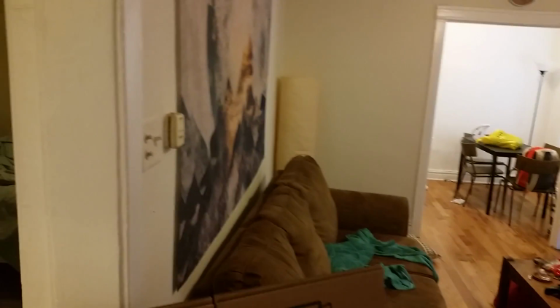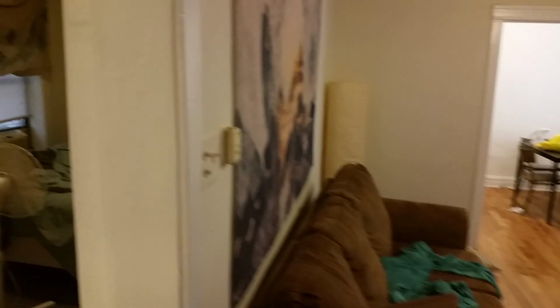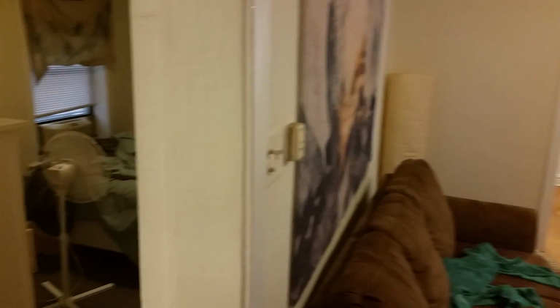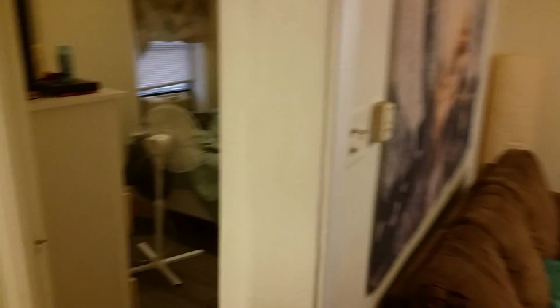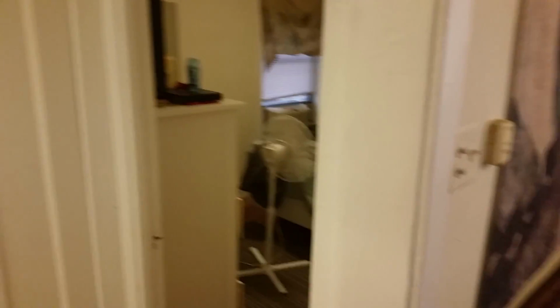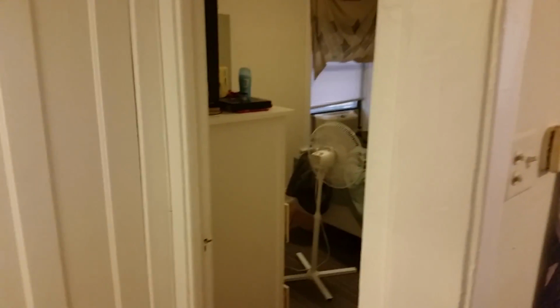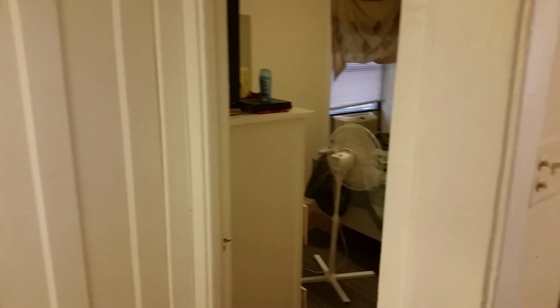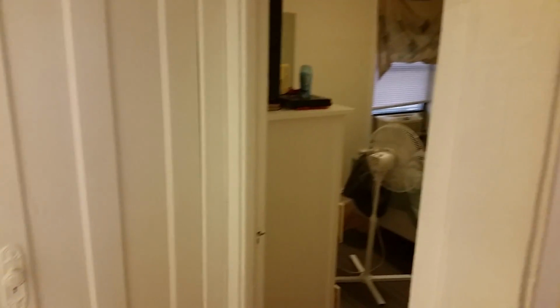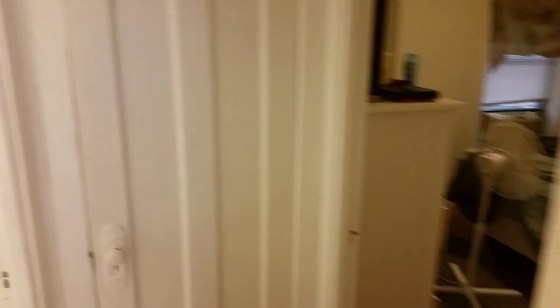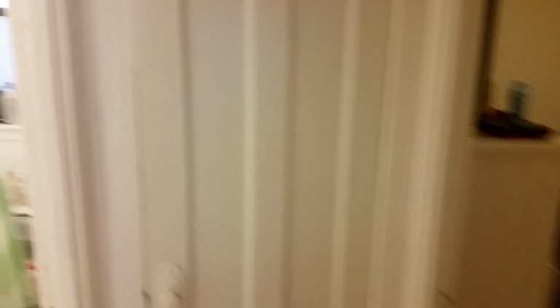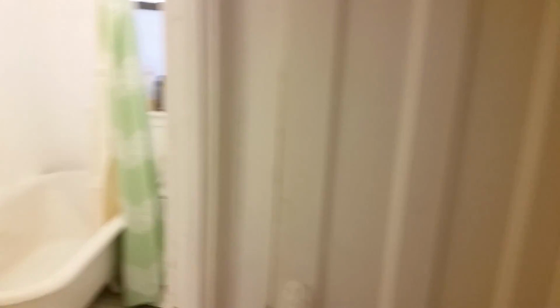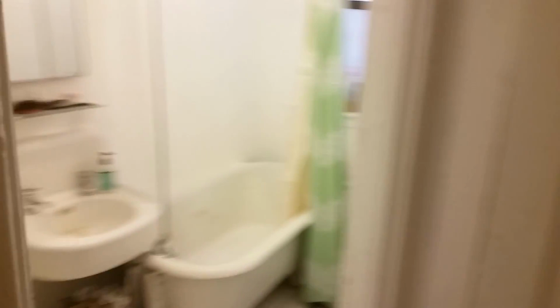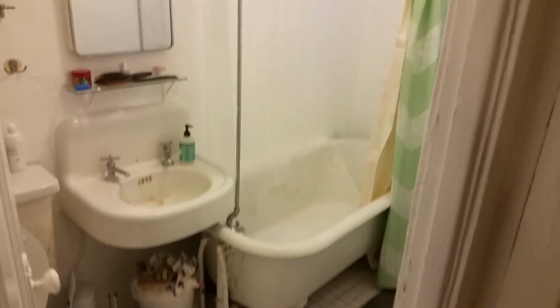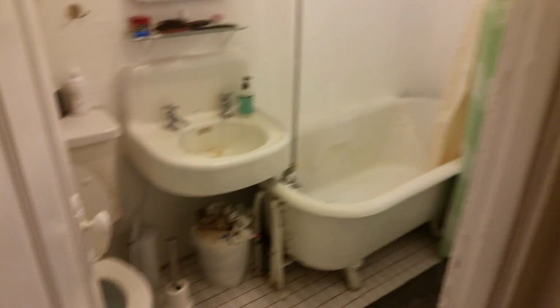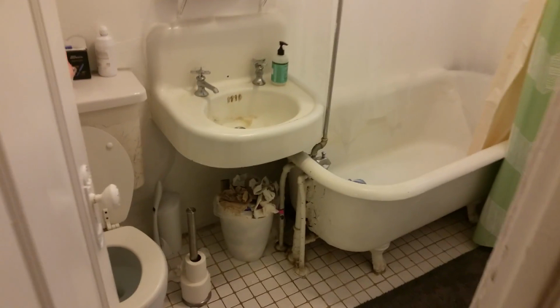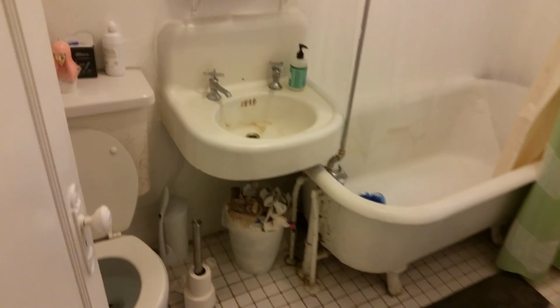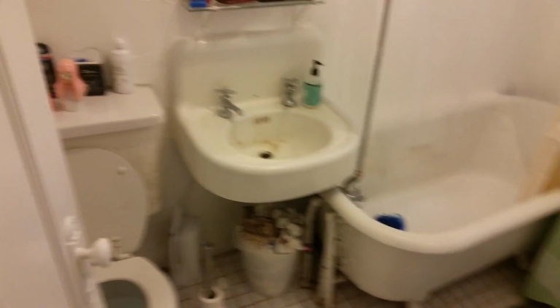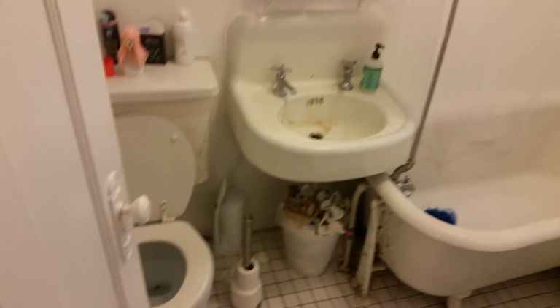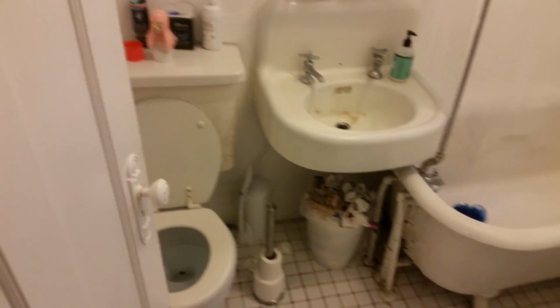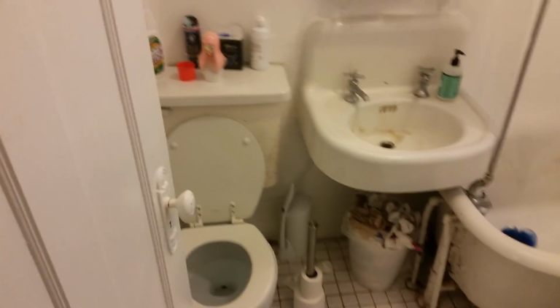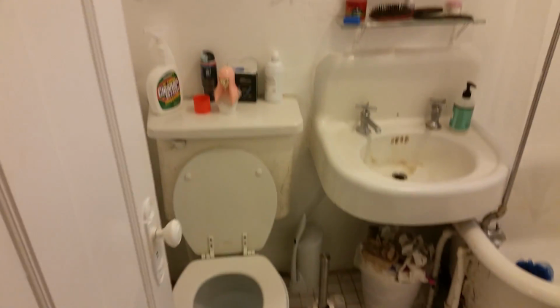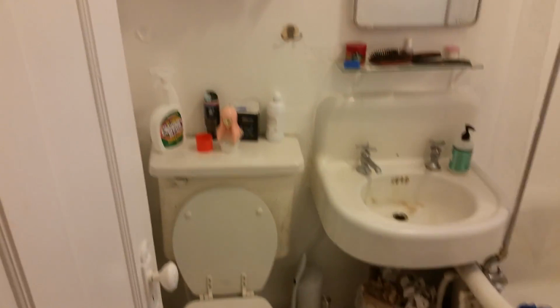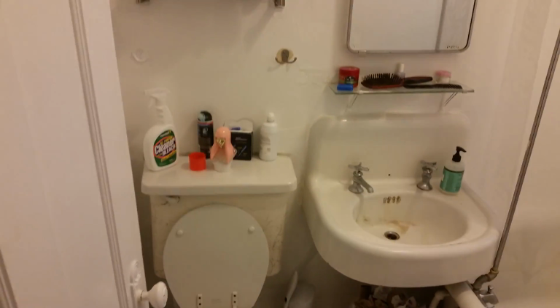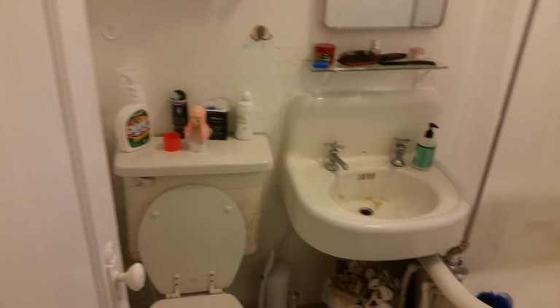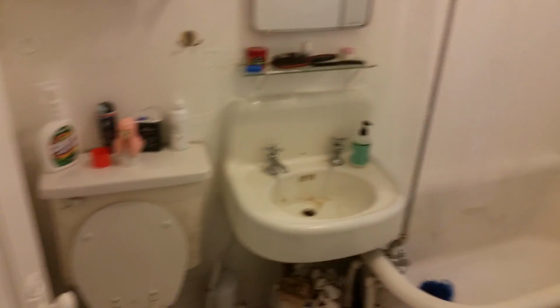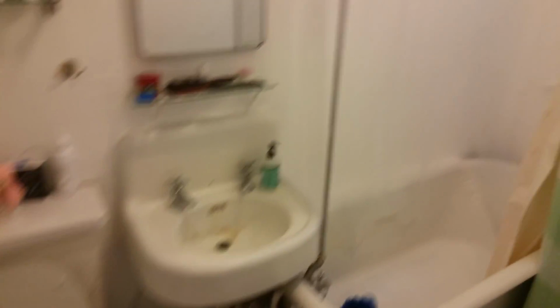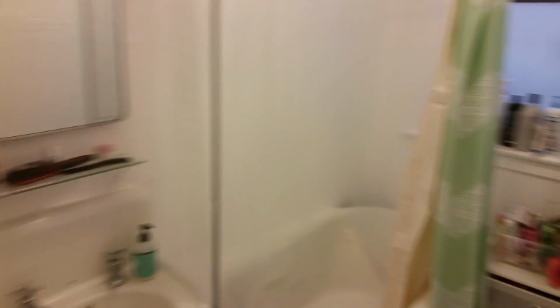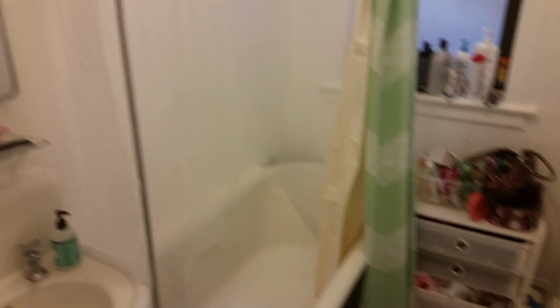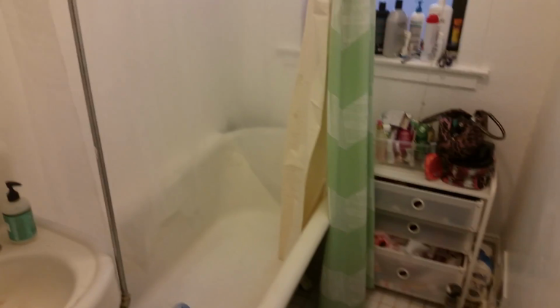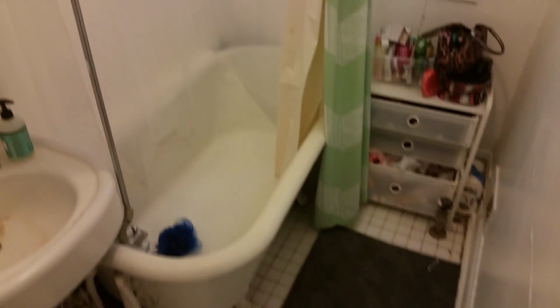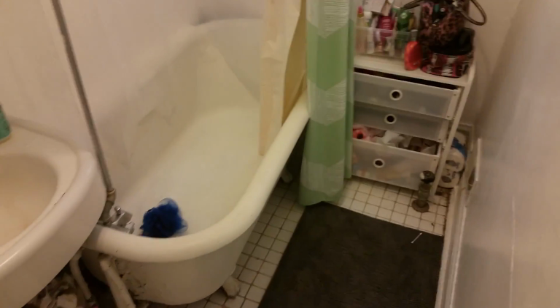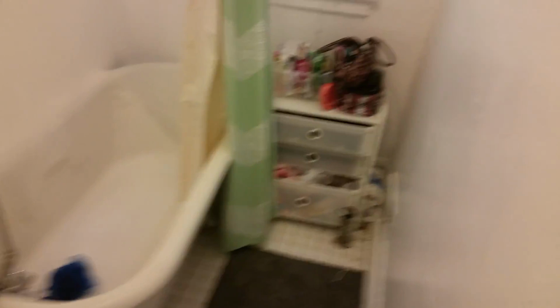Fan obviously works. Coming around to the bathroom — clawfoot tub in here.